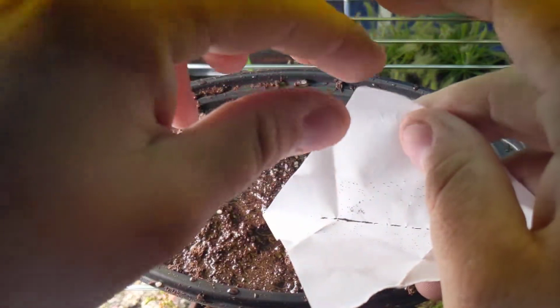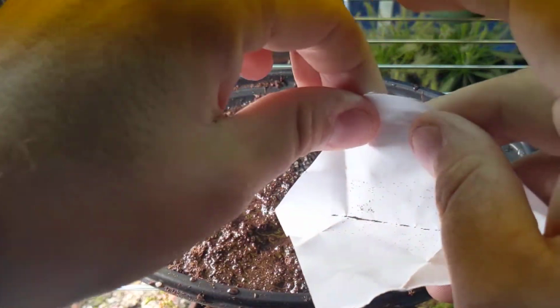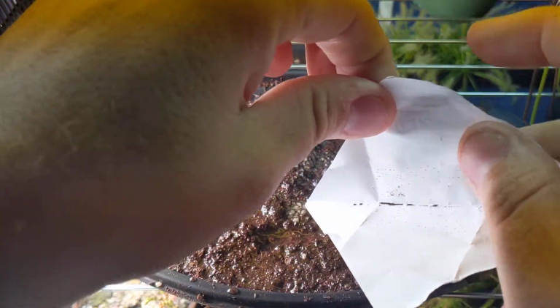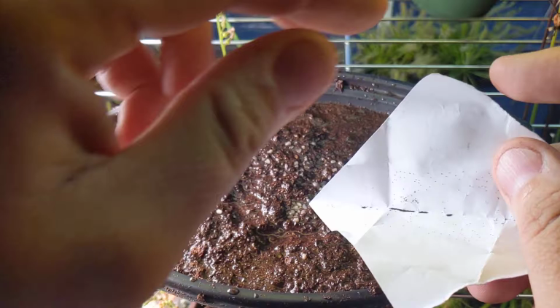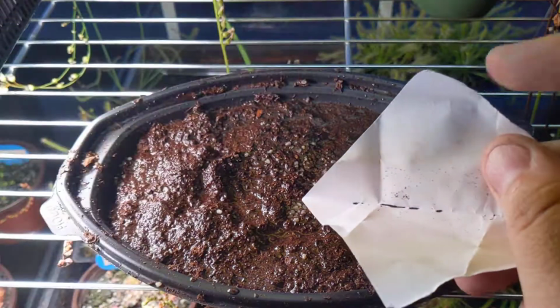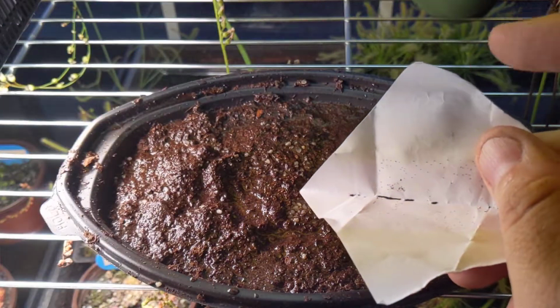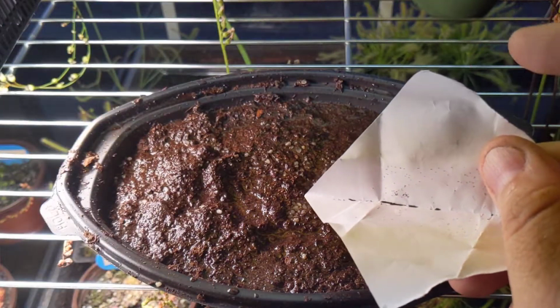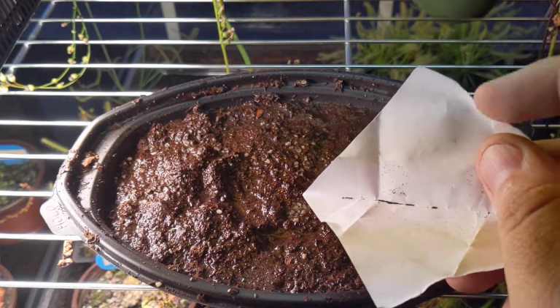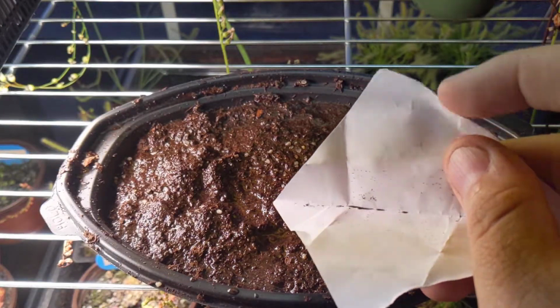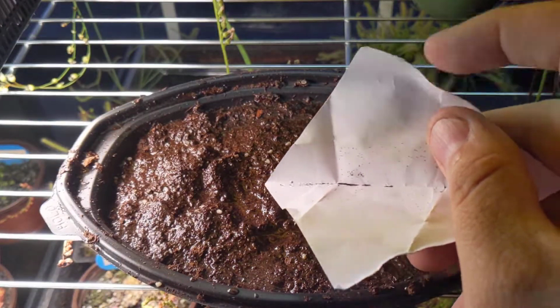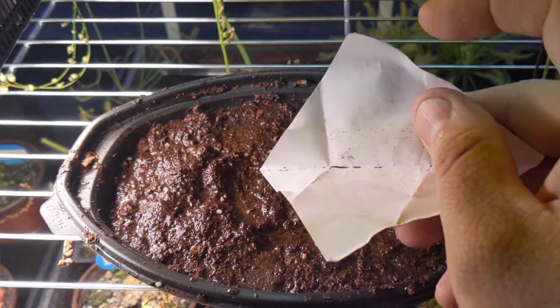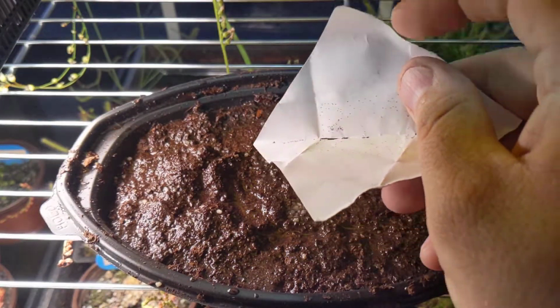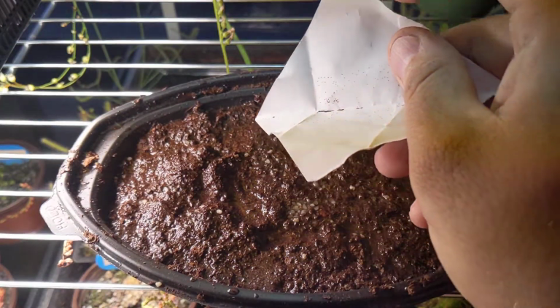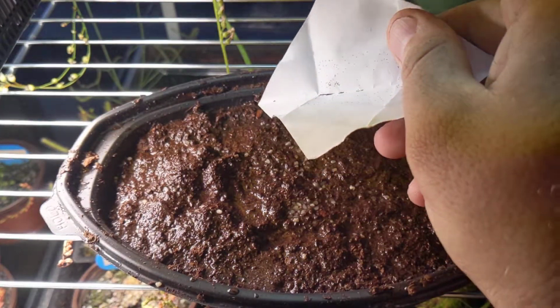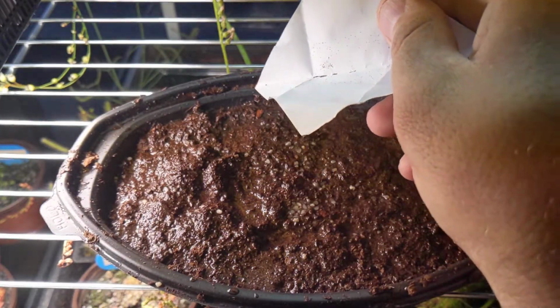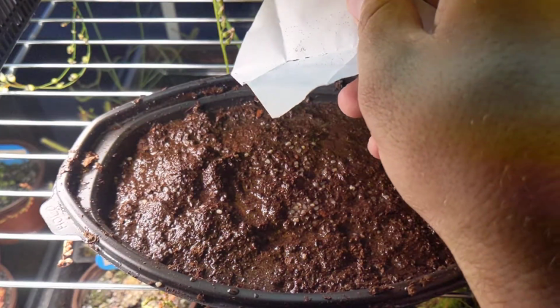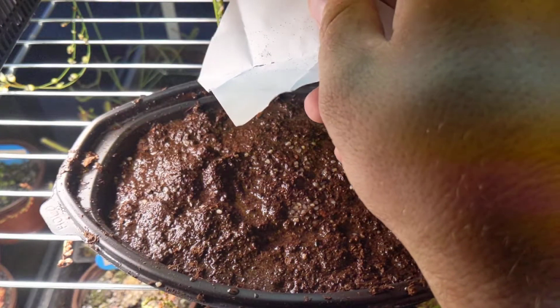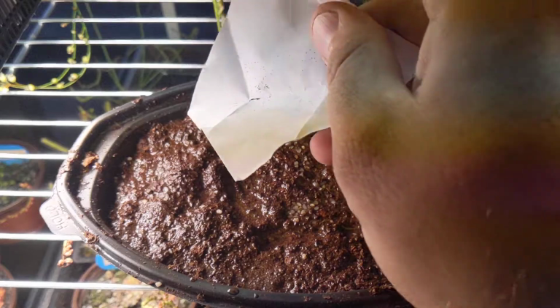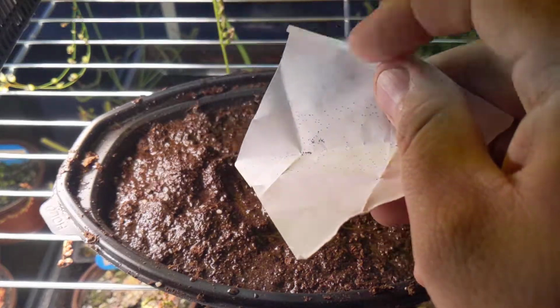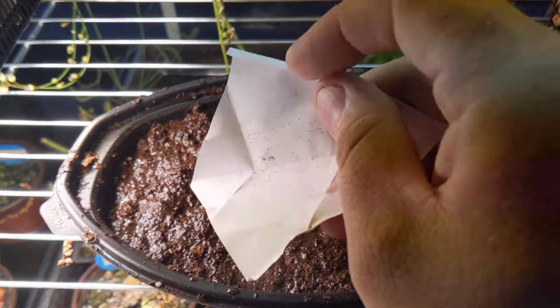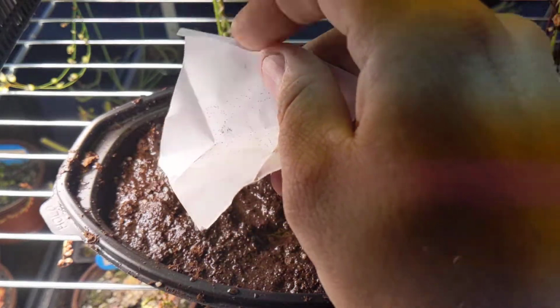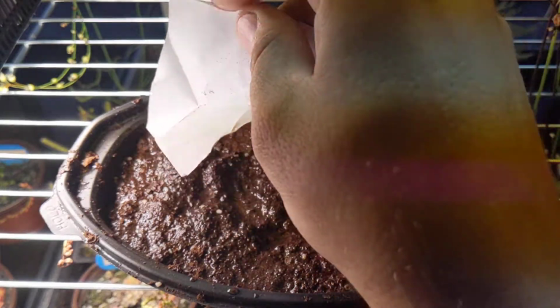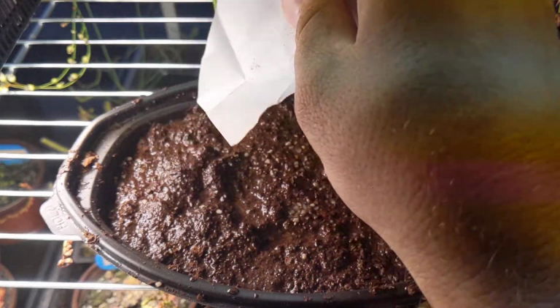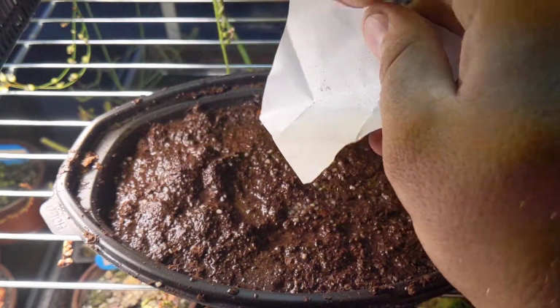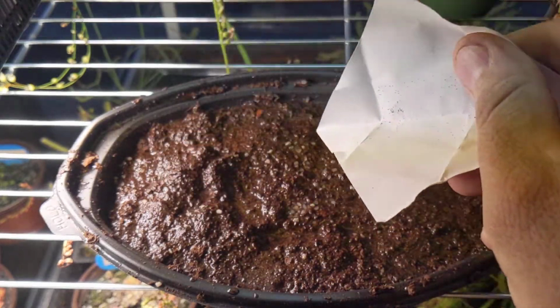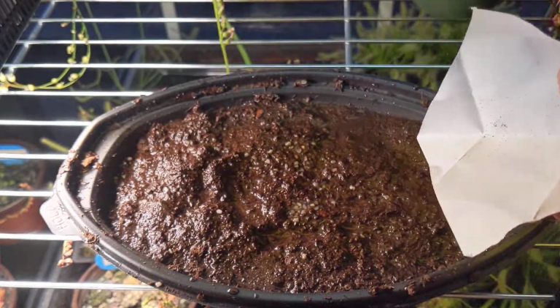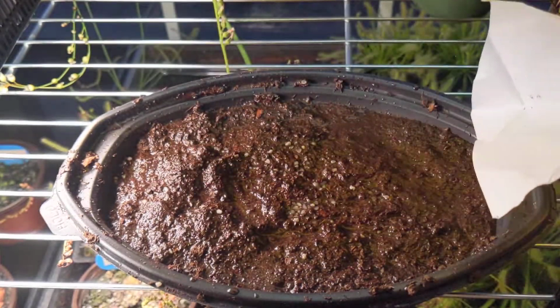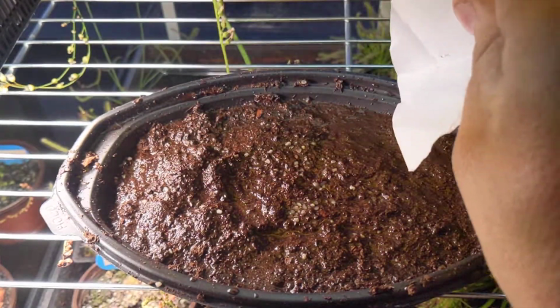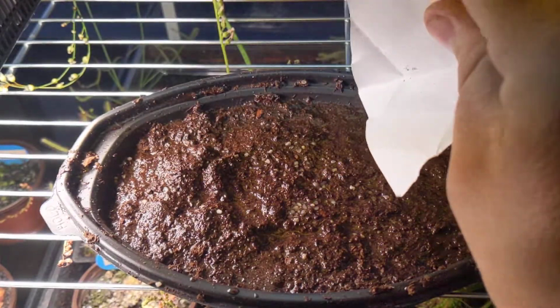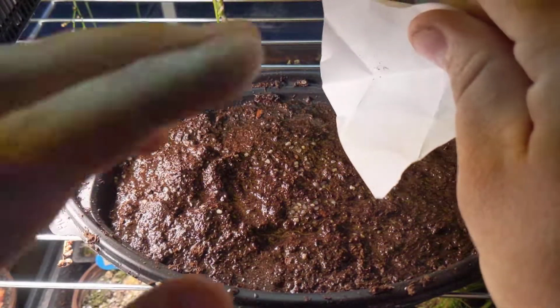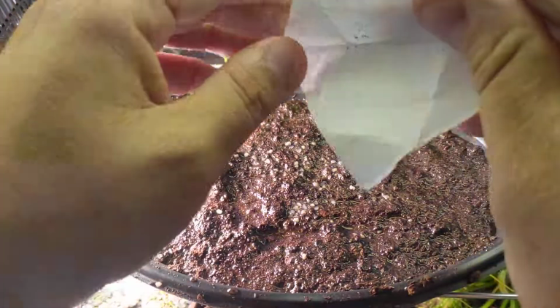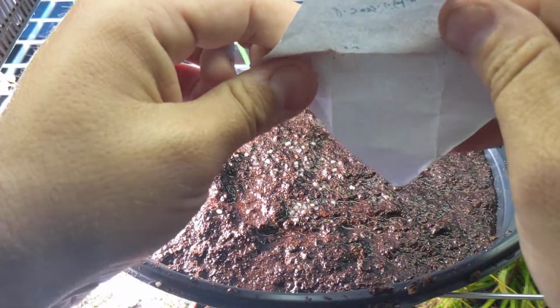Seeding just like that — there we go. So this is going to be pretty heavily seeded, so there should be quite a few plants when it's all set and done.